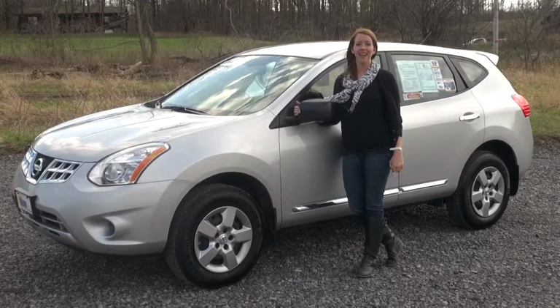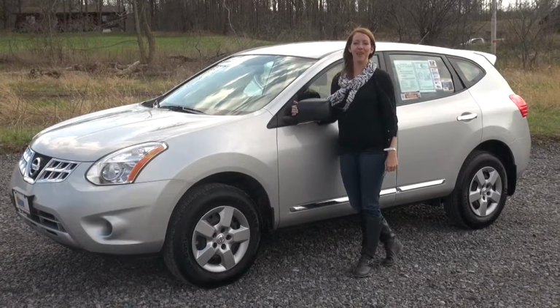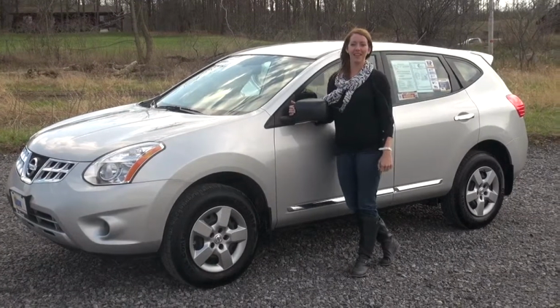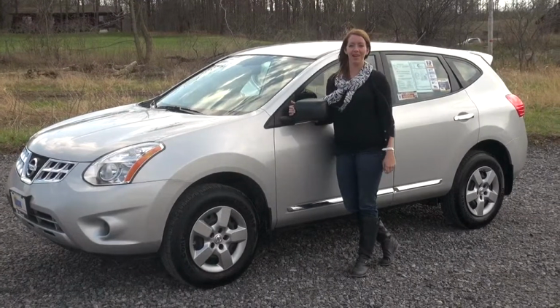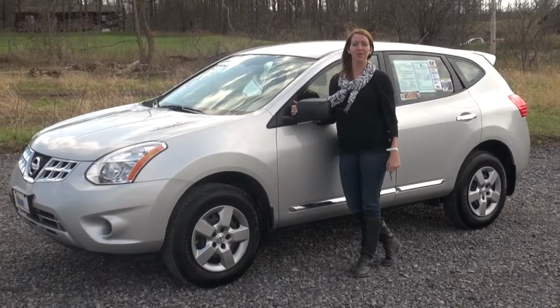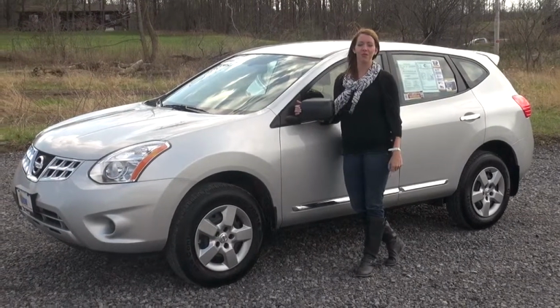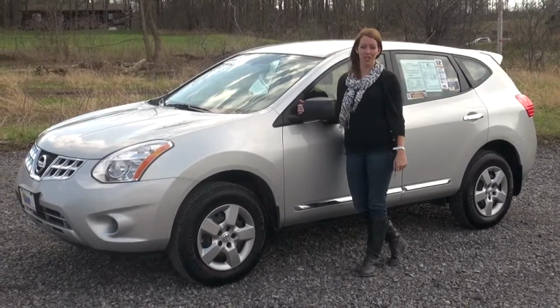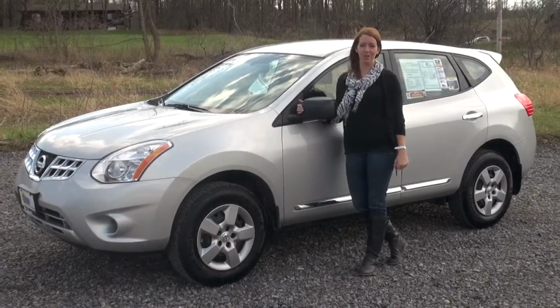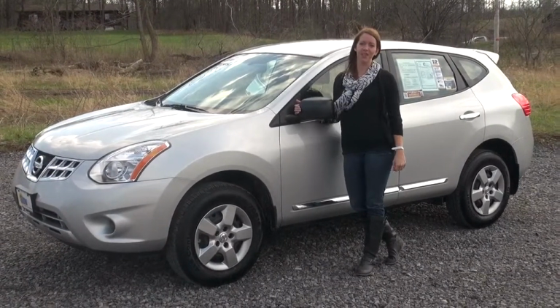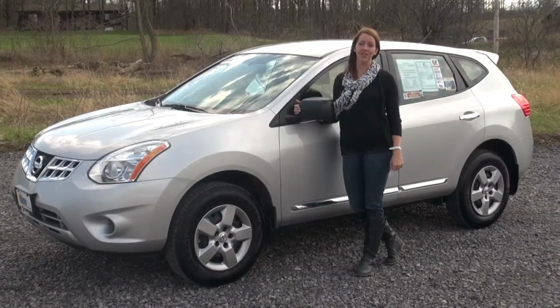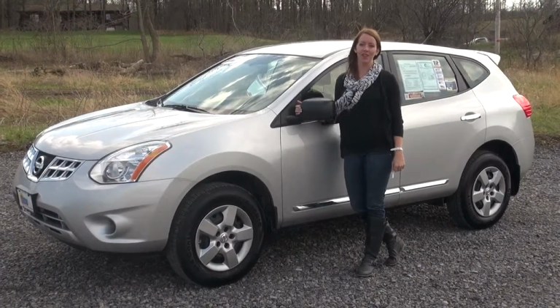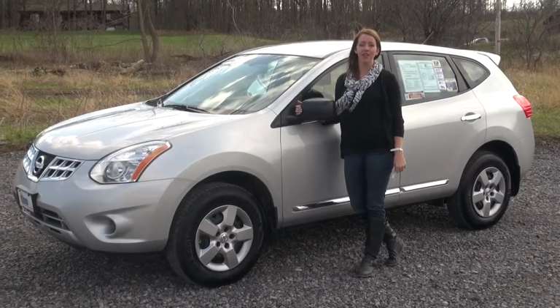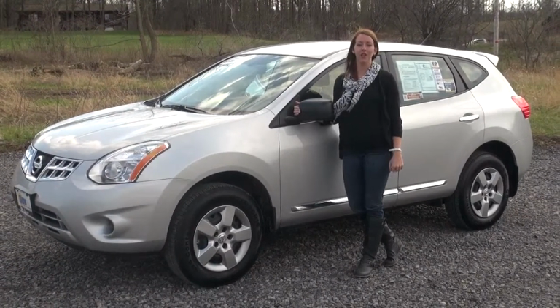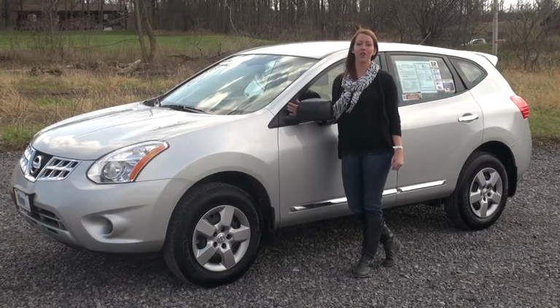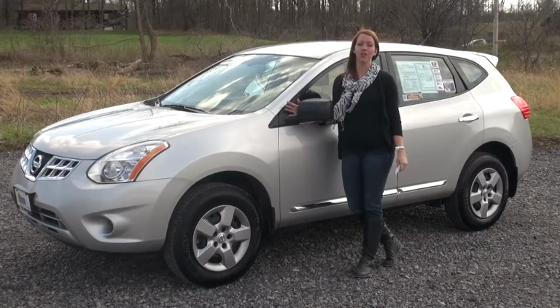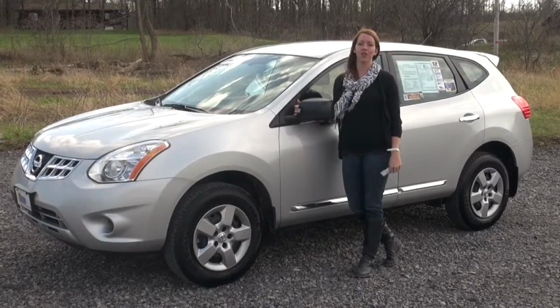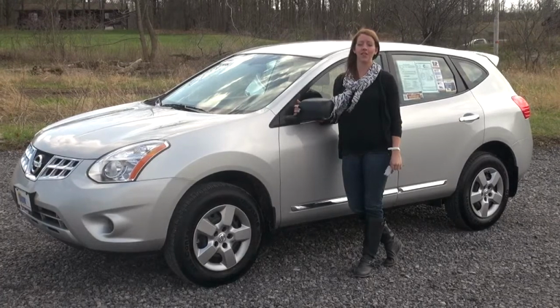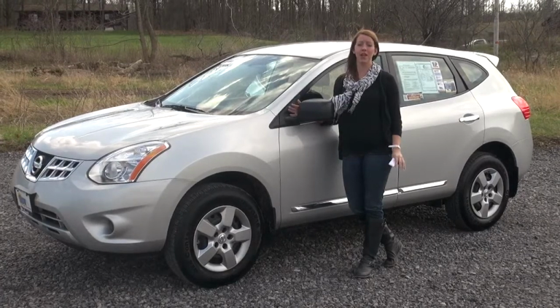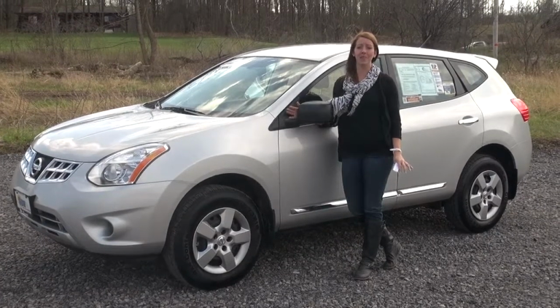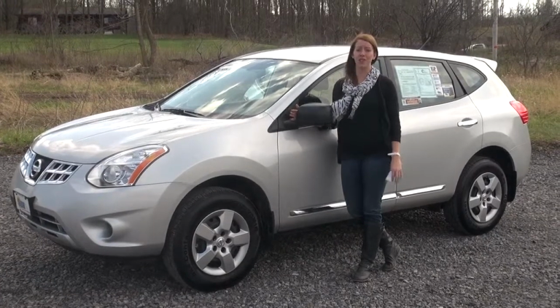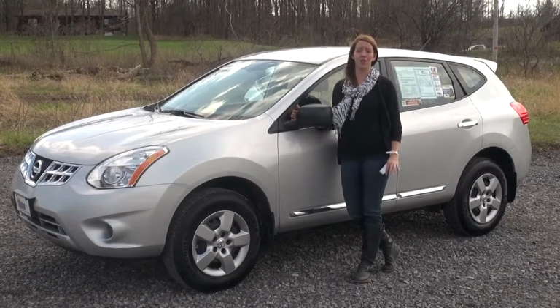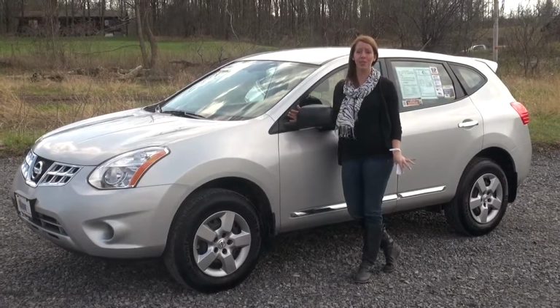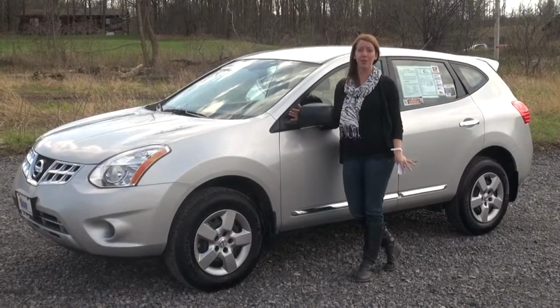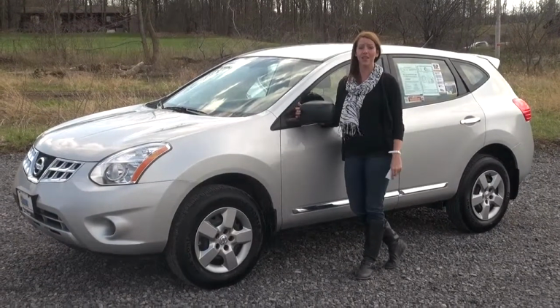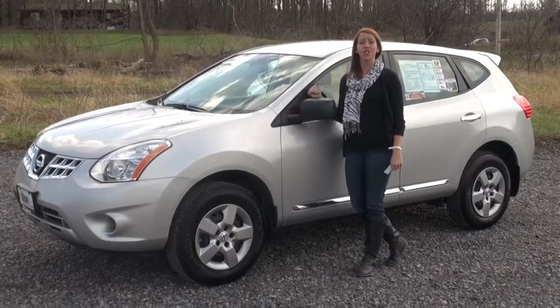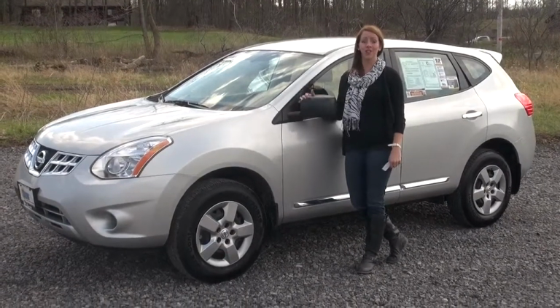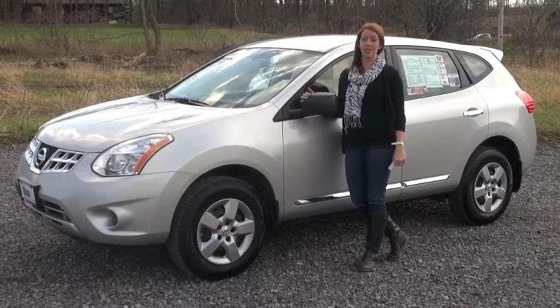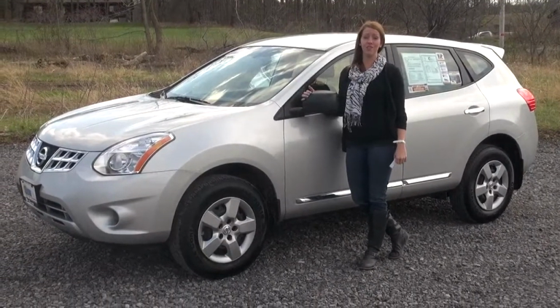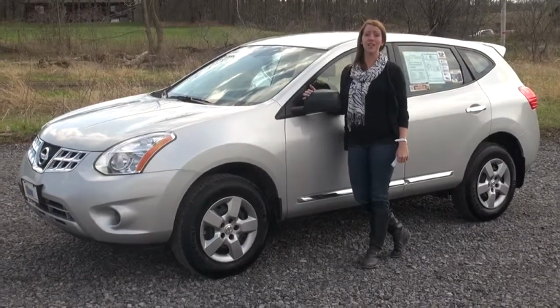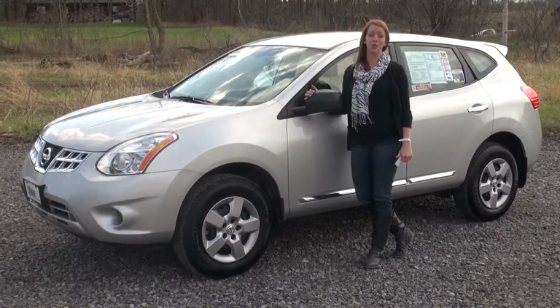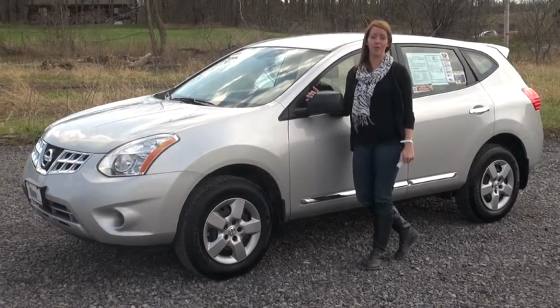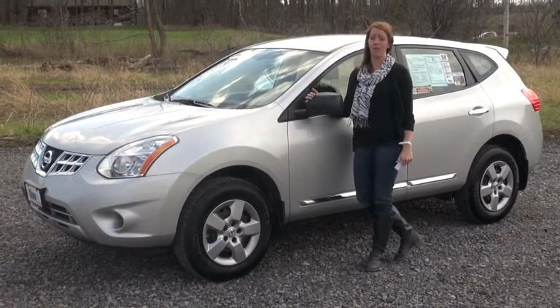Hi, my name is Katie and I'm coming to you from Chittenango, New York at Sun Chevy. If you're looking for an SUV that gets great gas mileage and has a great ticket price, check out our selection of Nissan Rogues that we have available.